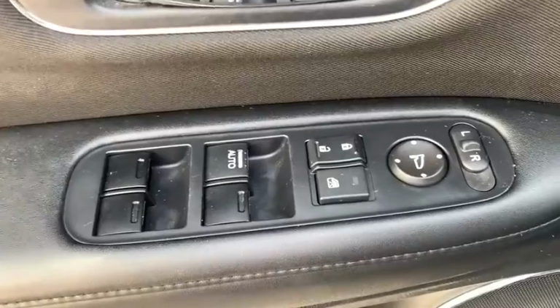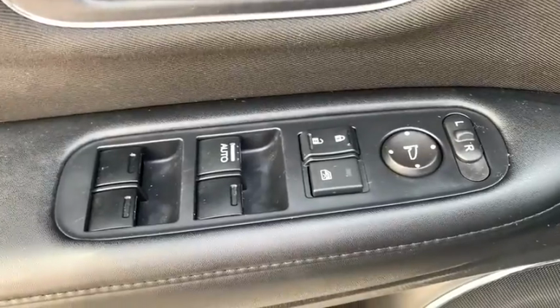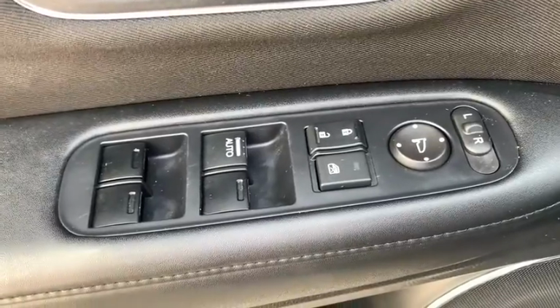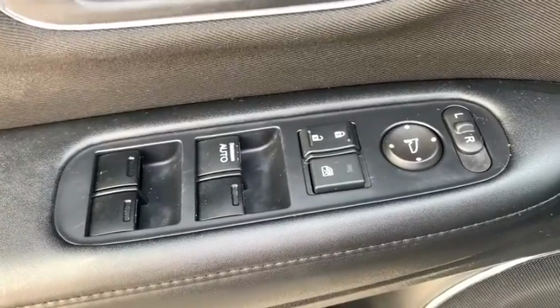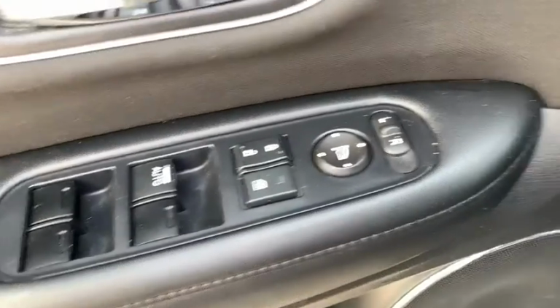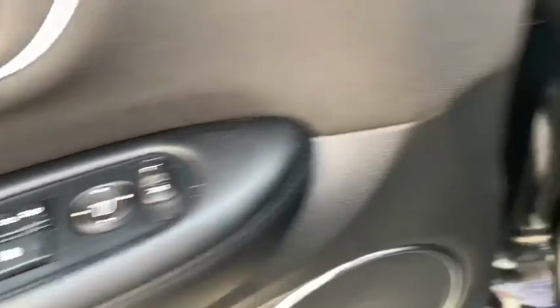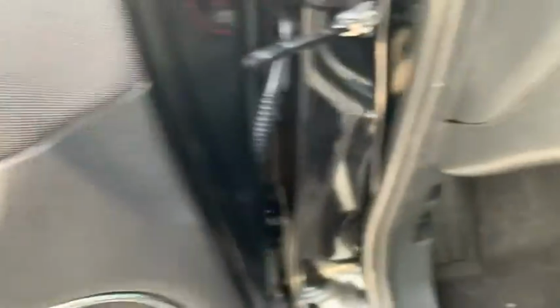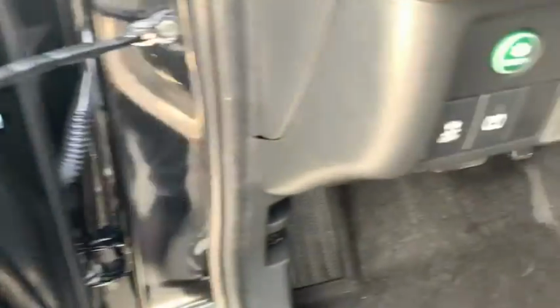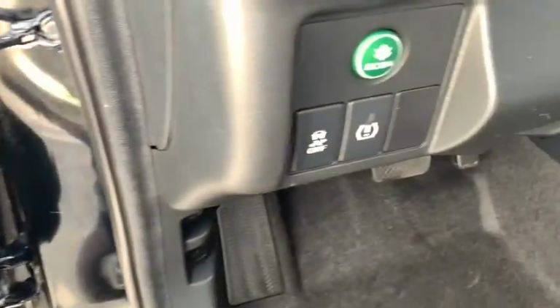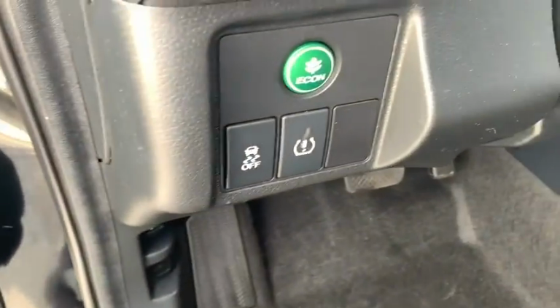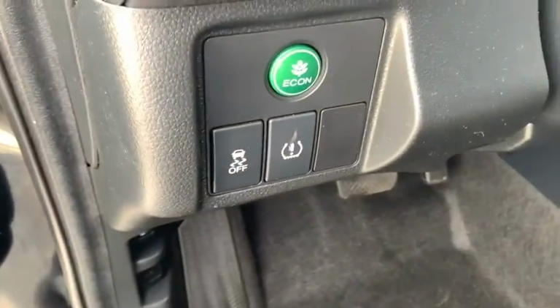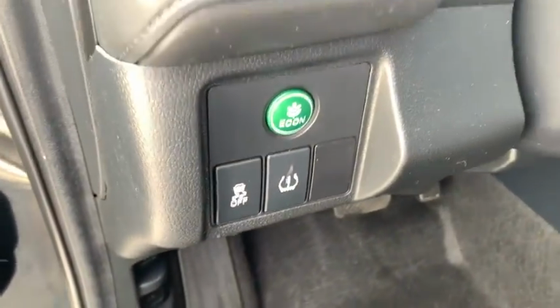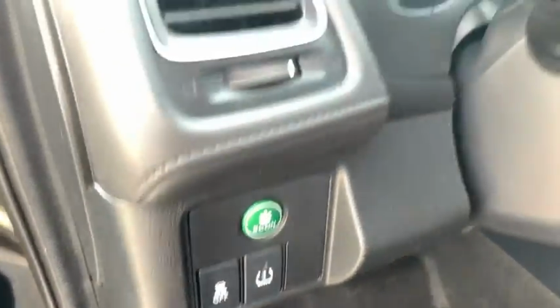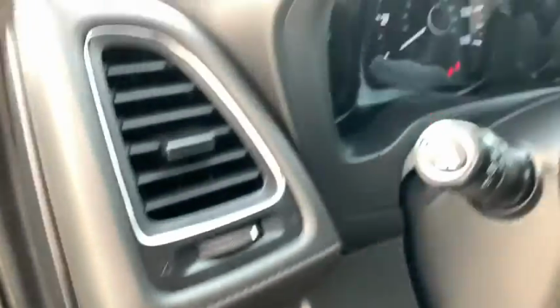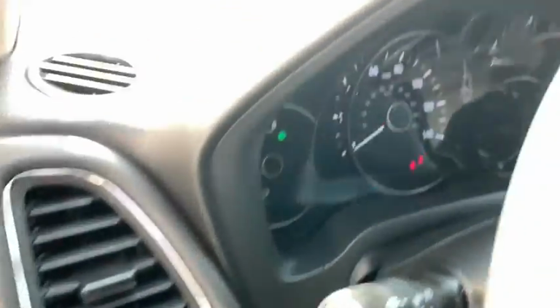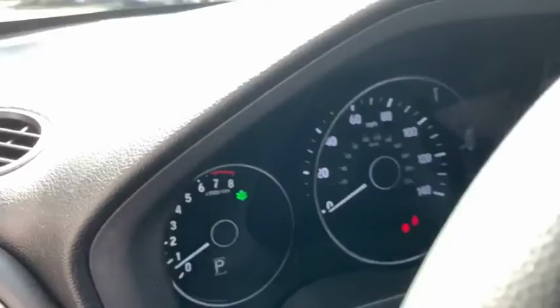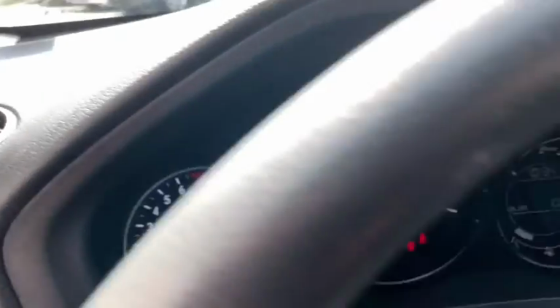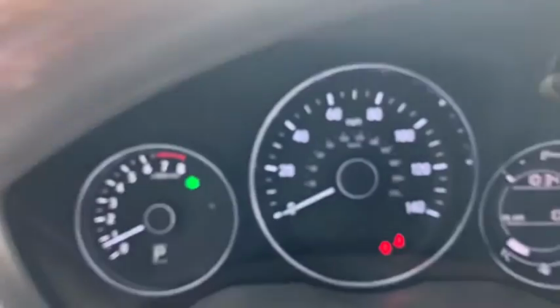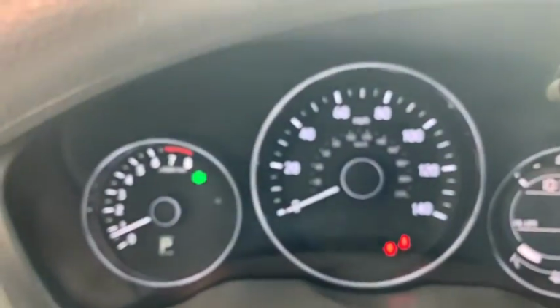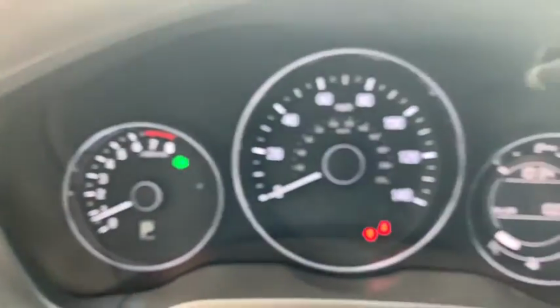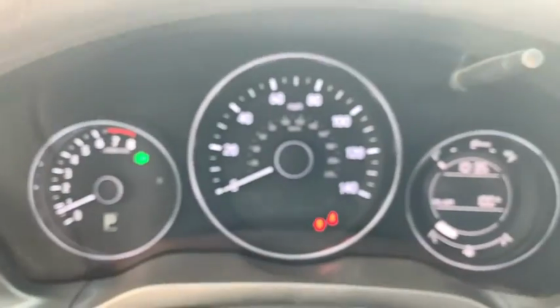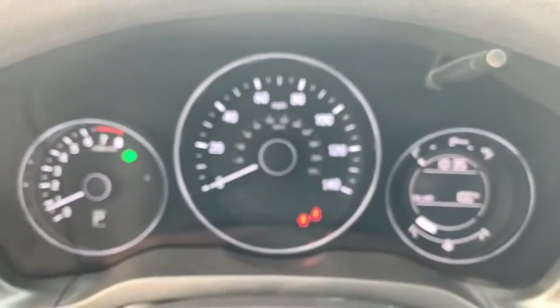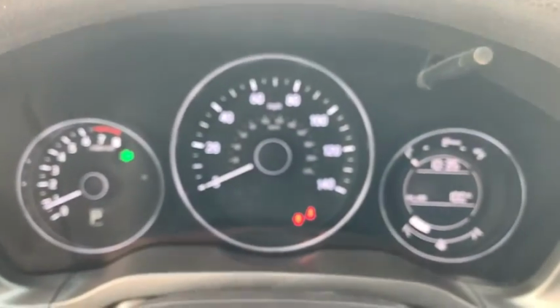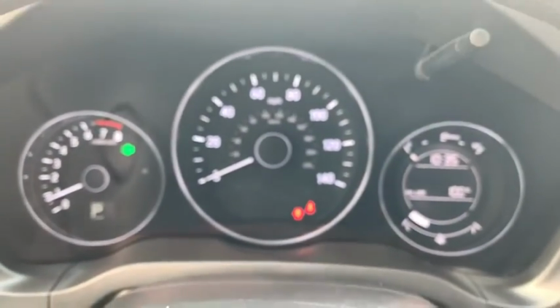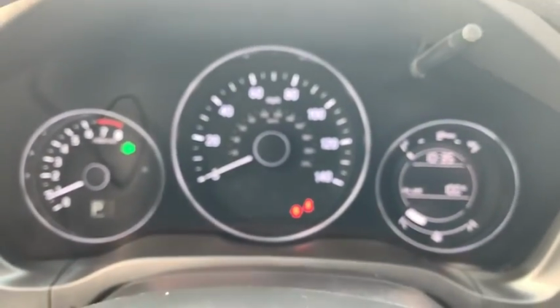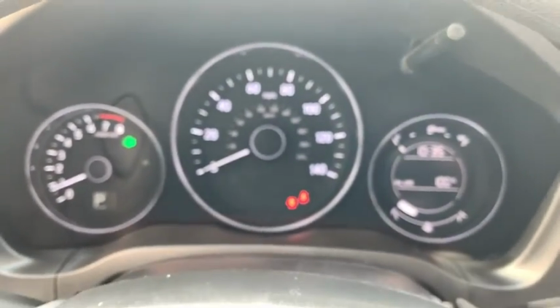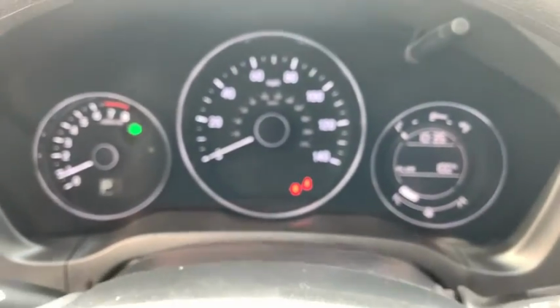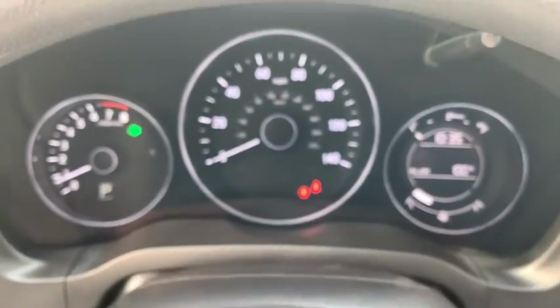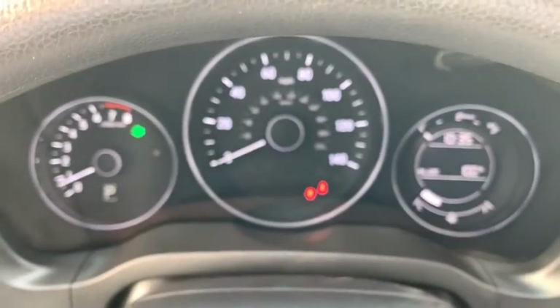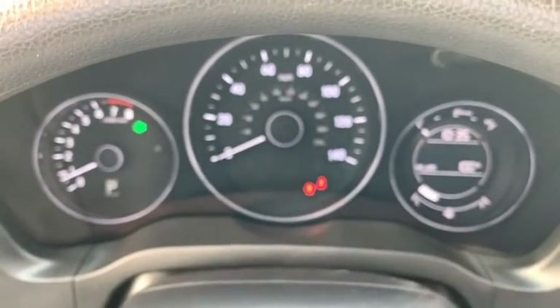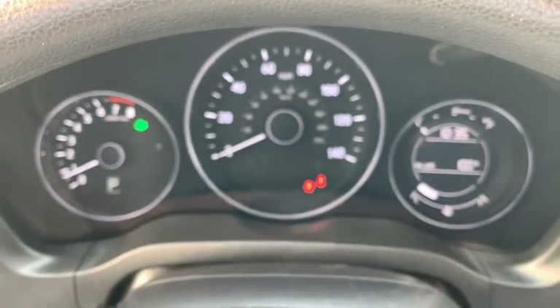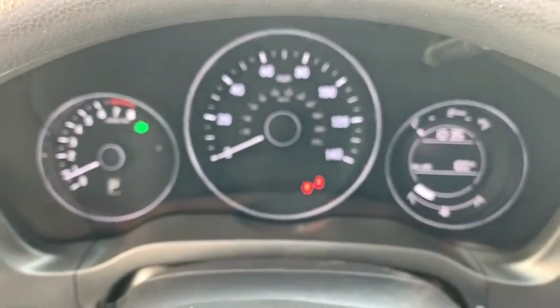Backup camera, trip computer, fog lights, day and night rear view mirror, outside temperature gauge, automatic air conditioning, cloth seat trim, engine immobilizer.